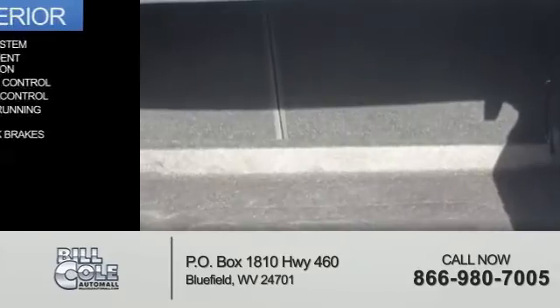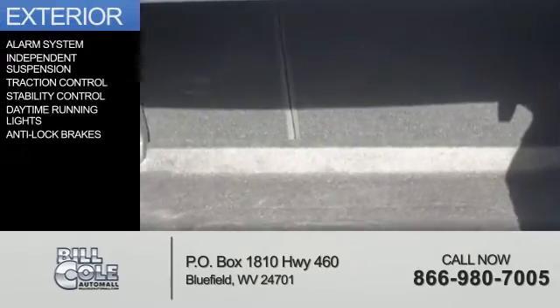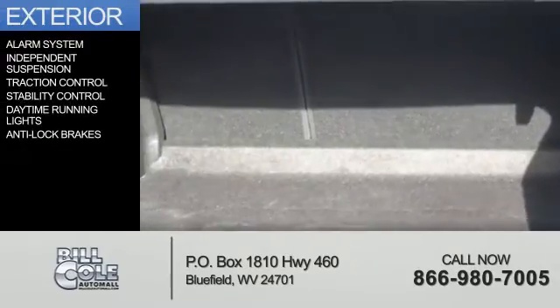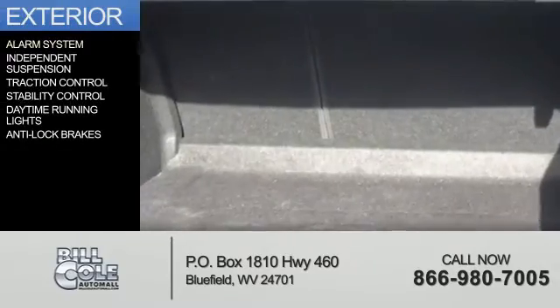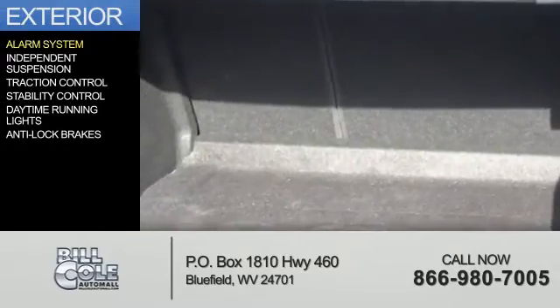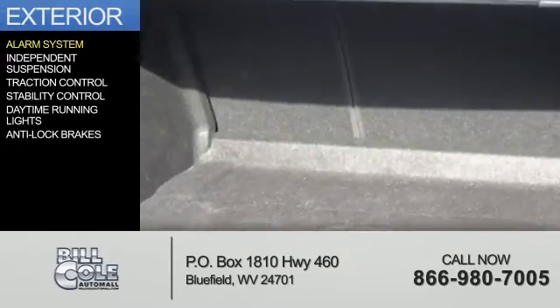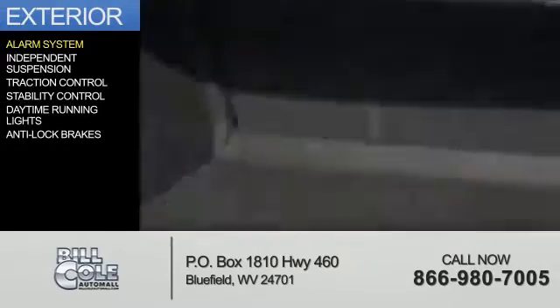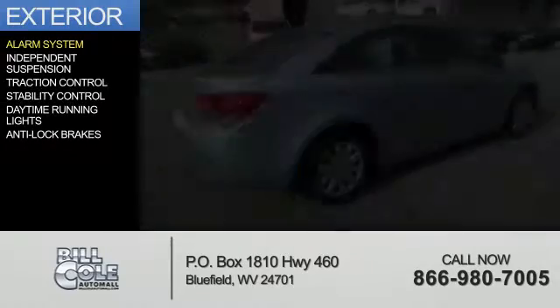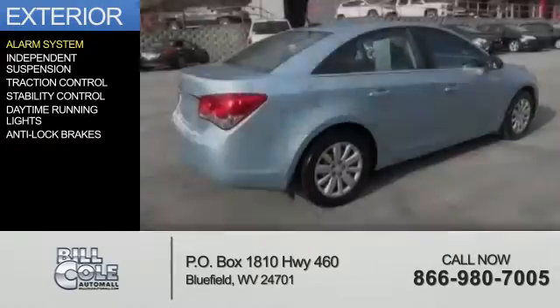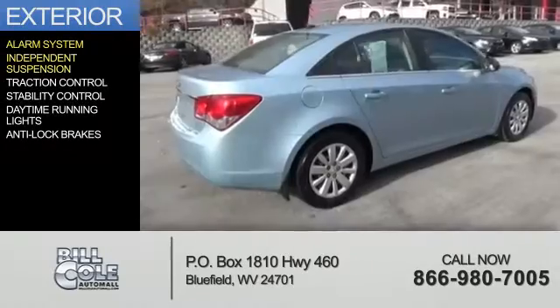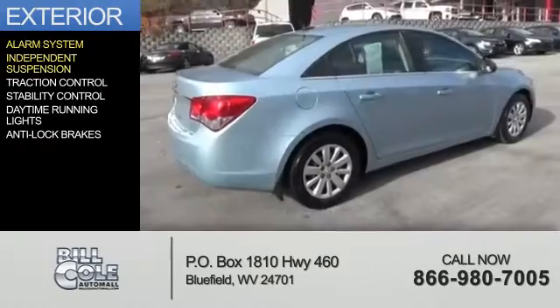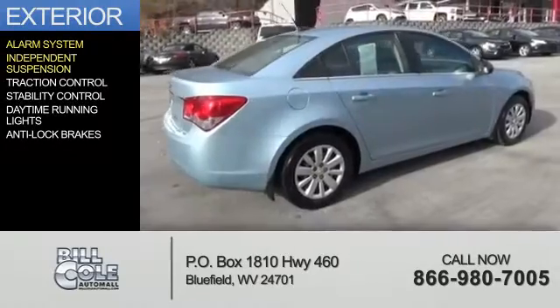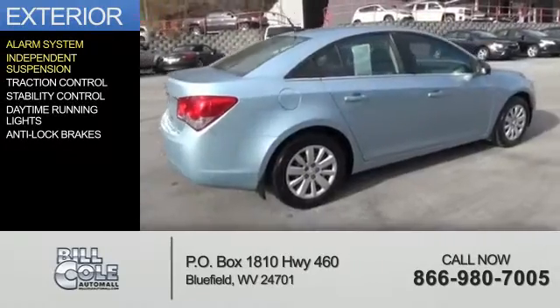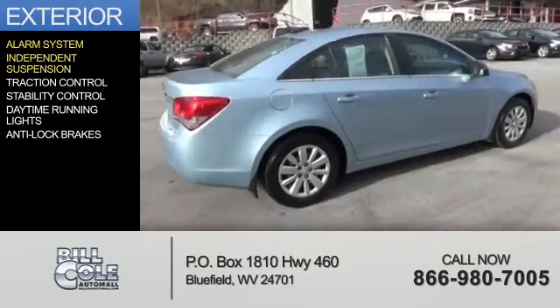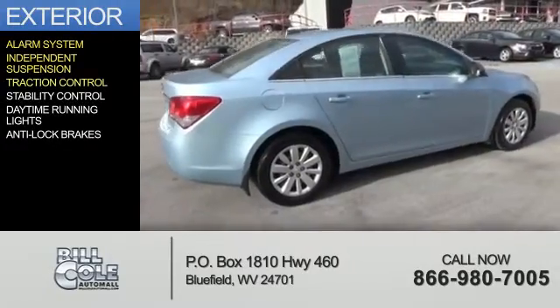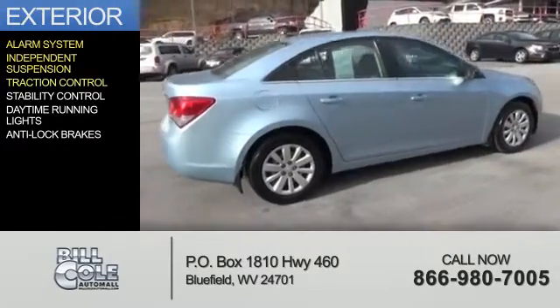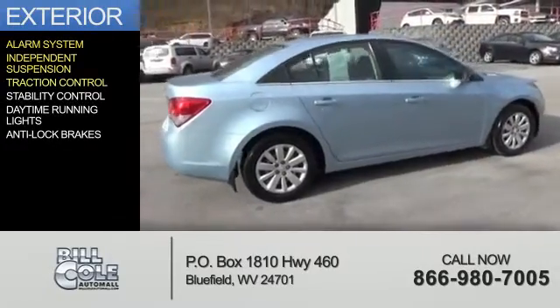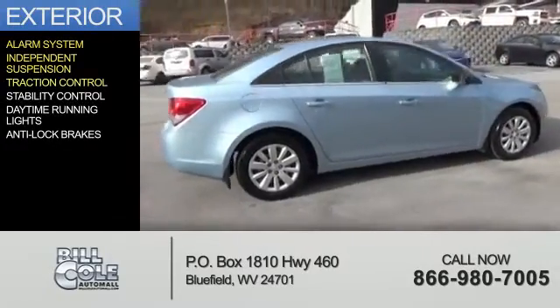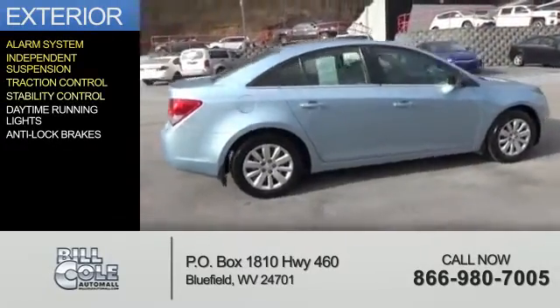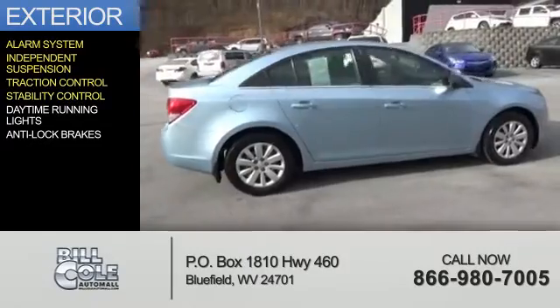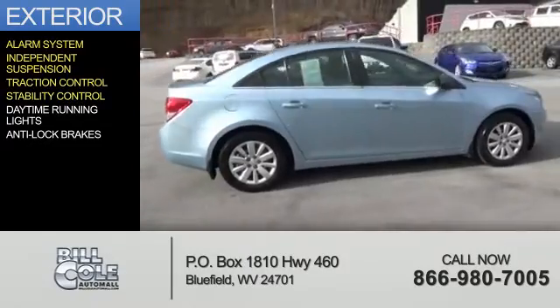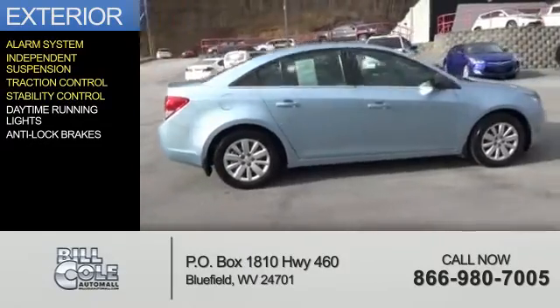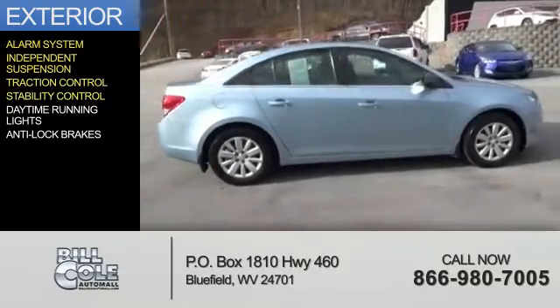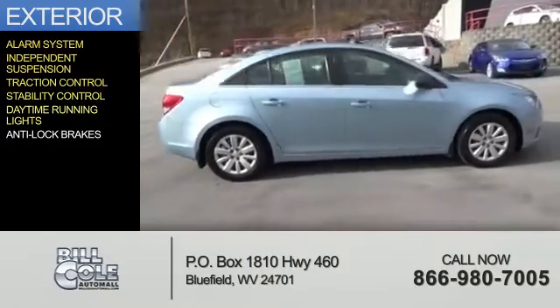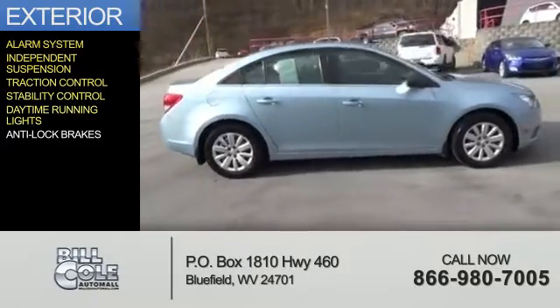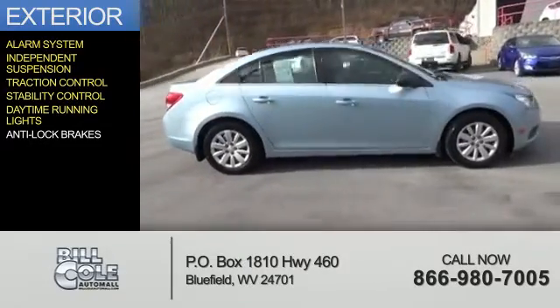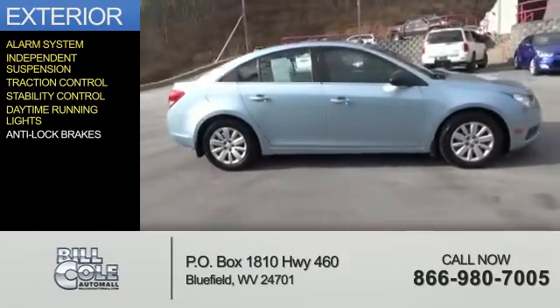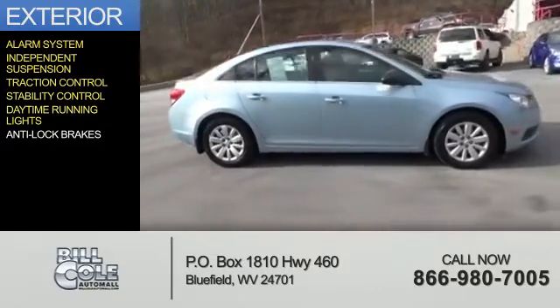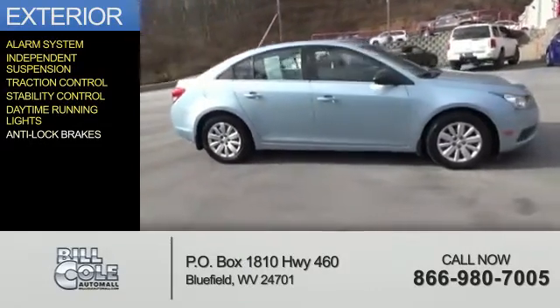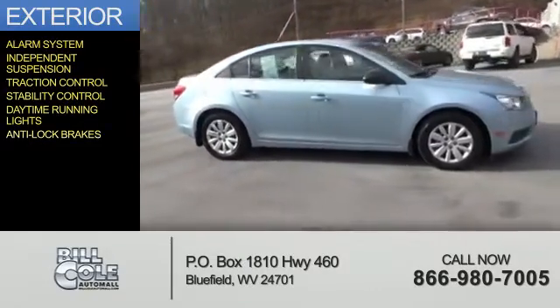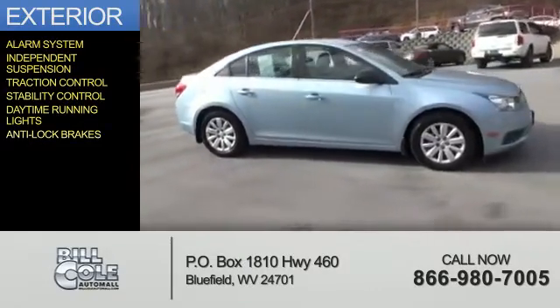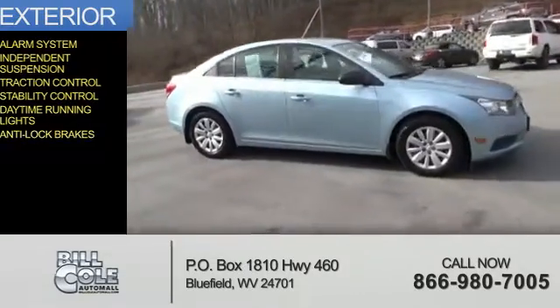The features include an alarm system, independent suspension, traction control, stability control, daytime running lights, and anti-lock brakes.